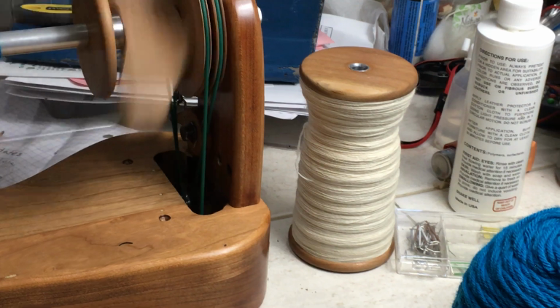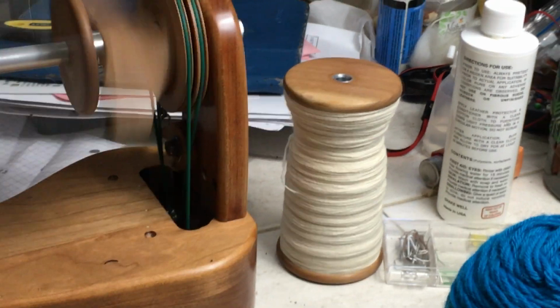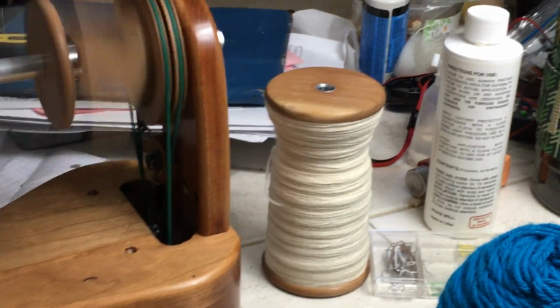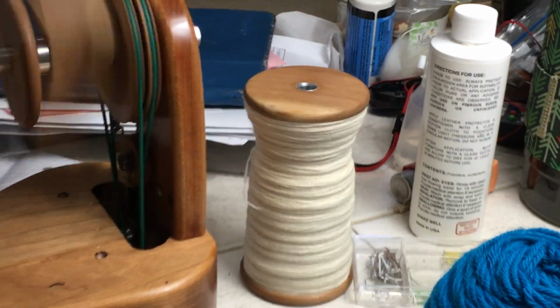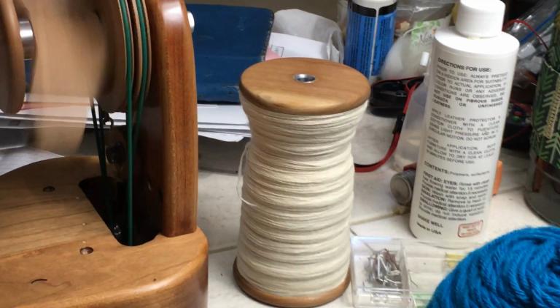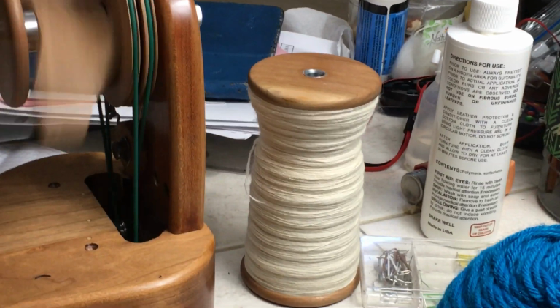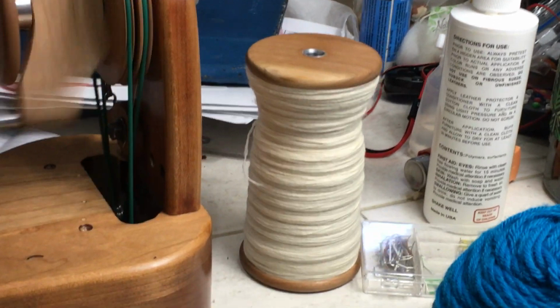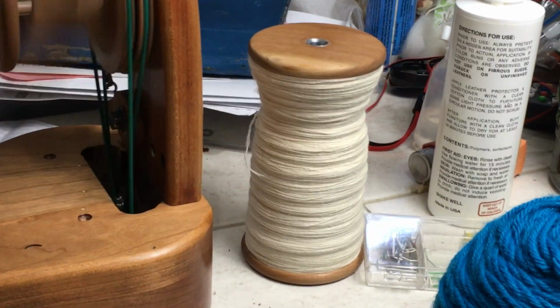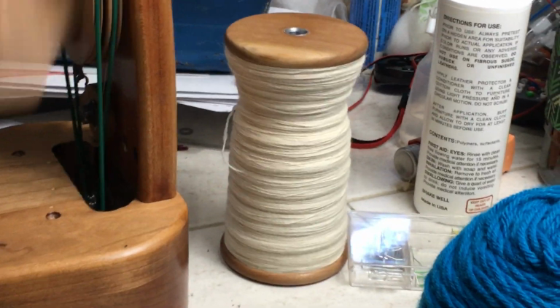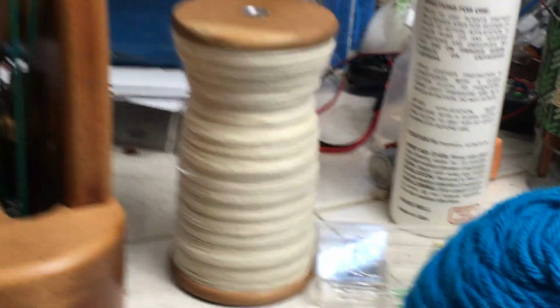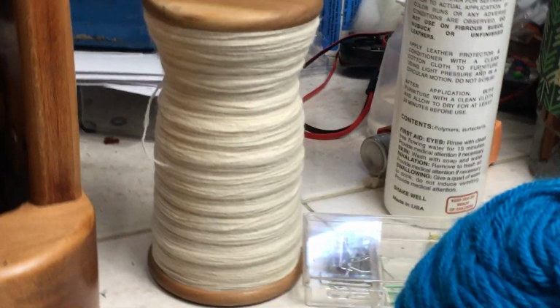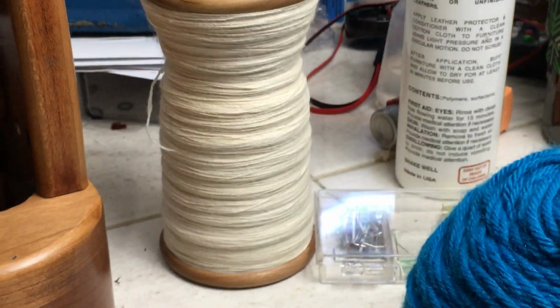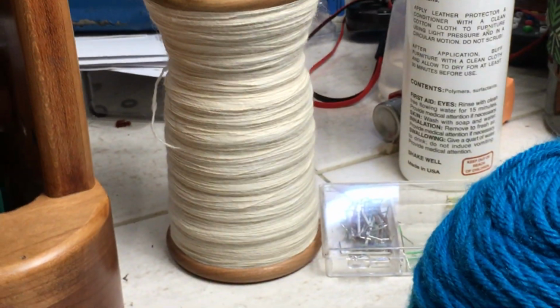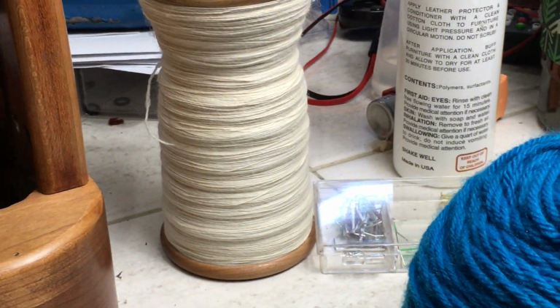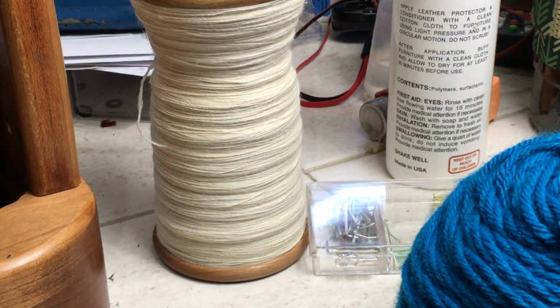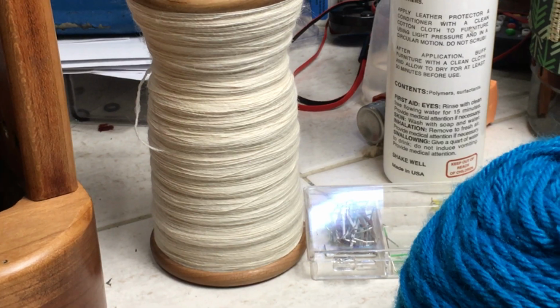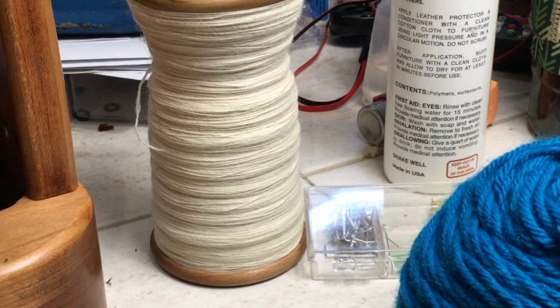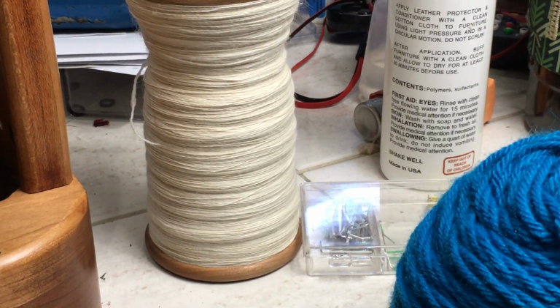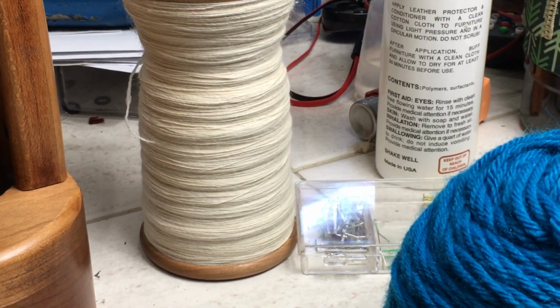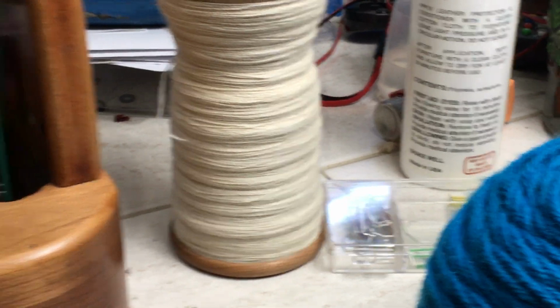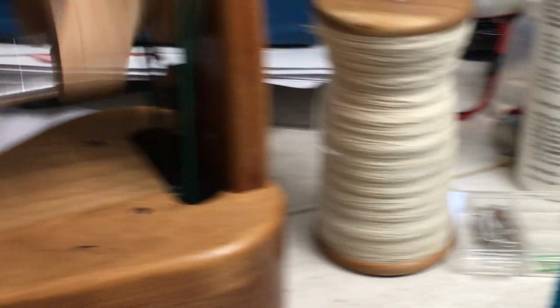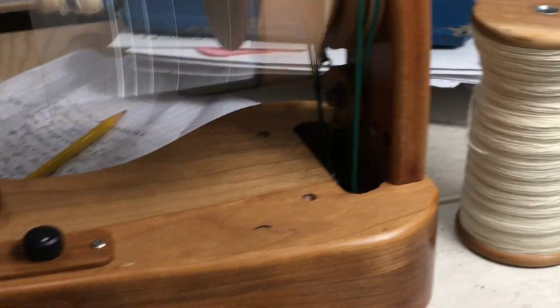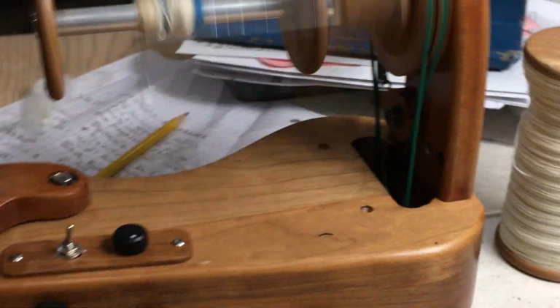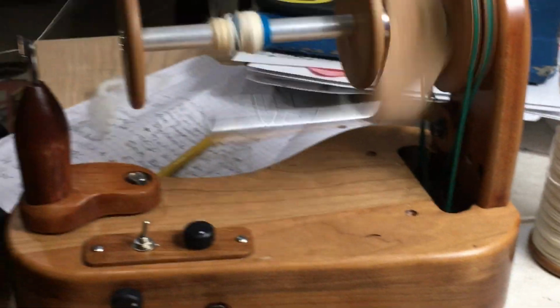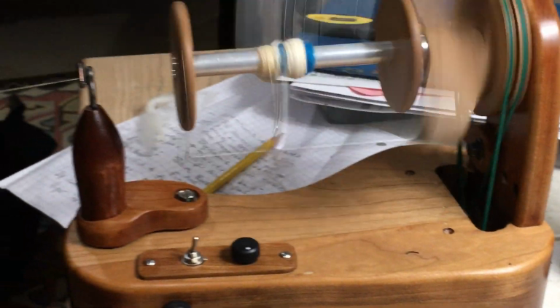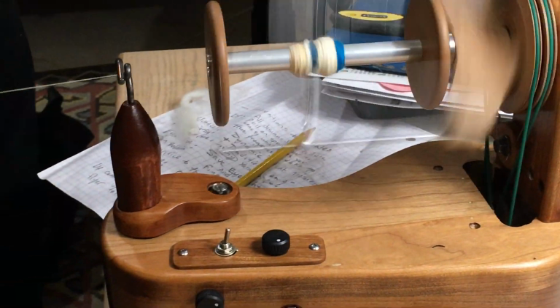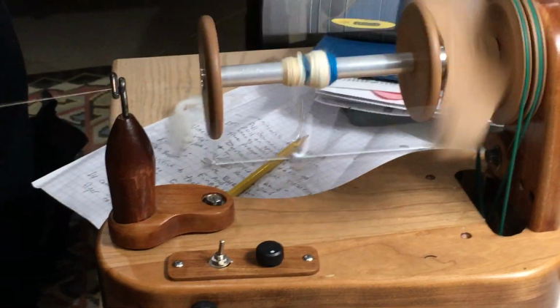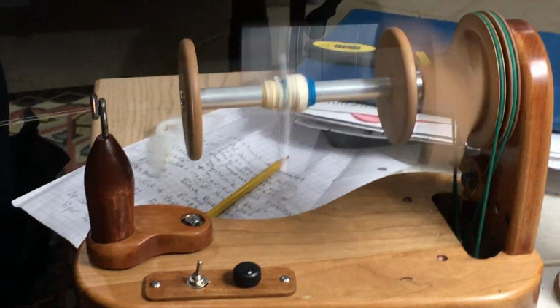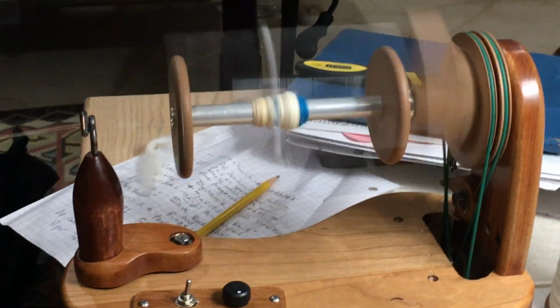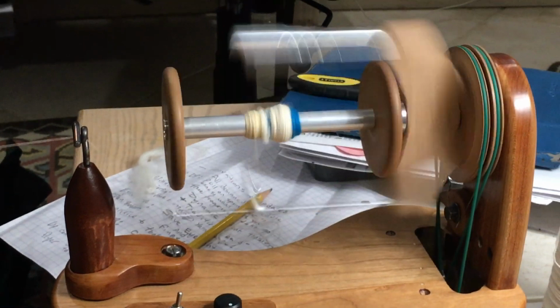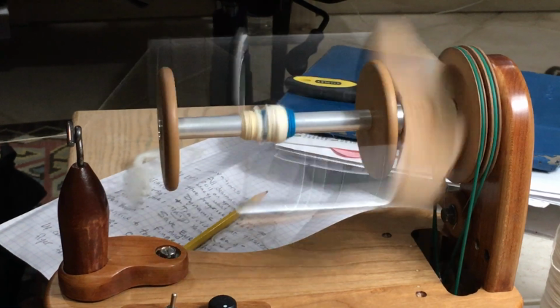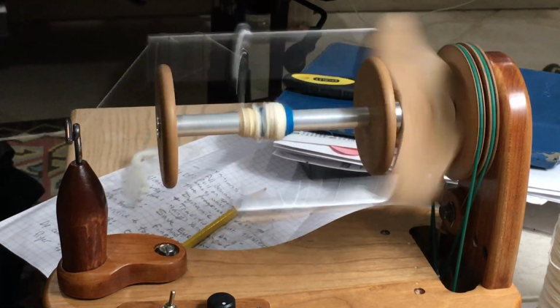You know what I really like is the fact that we just changed spinners, and I just popped my bobbin off, just like that, and we don't have to change the tension, we don't have to change anything, and we just went to spin it.